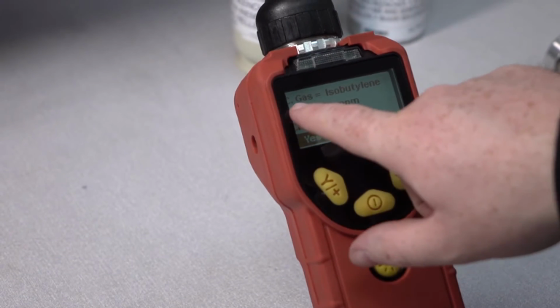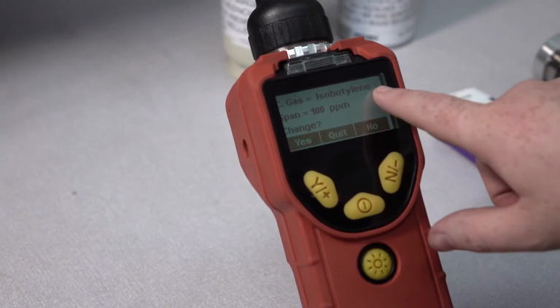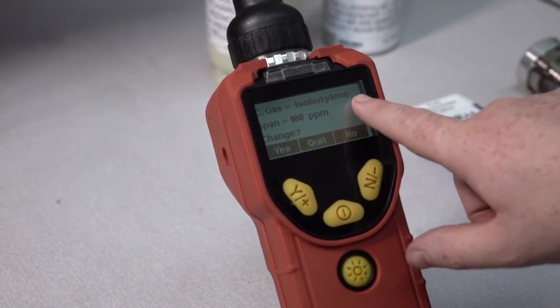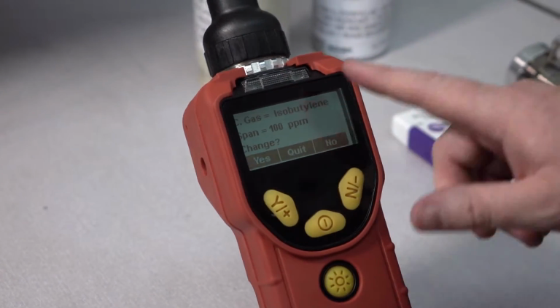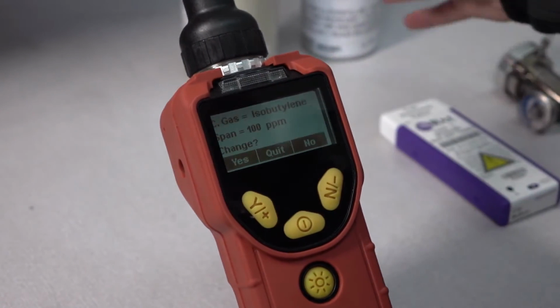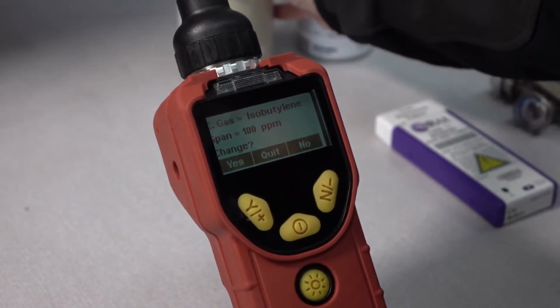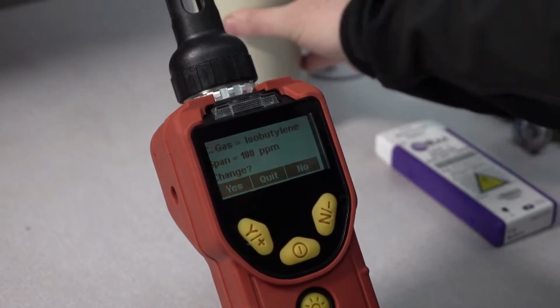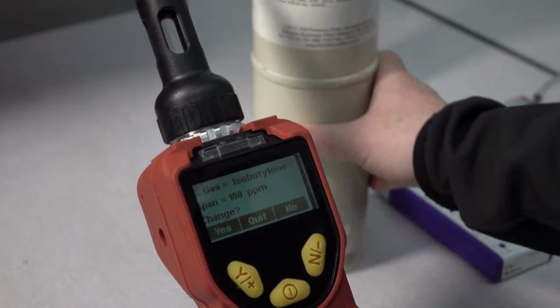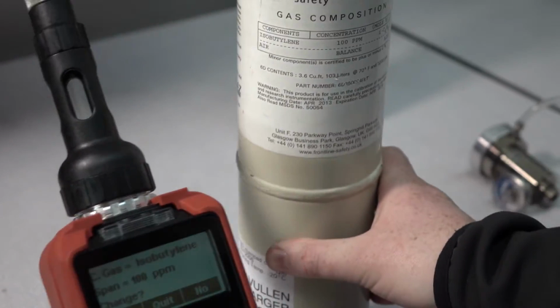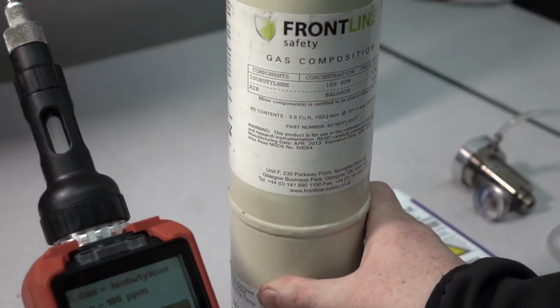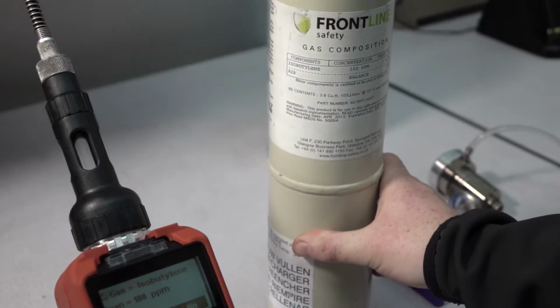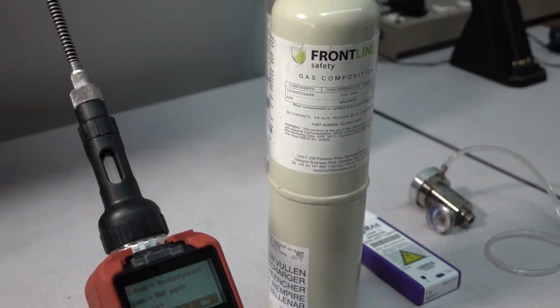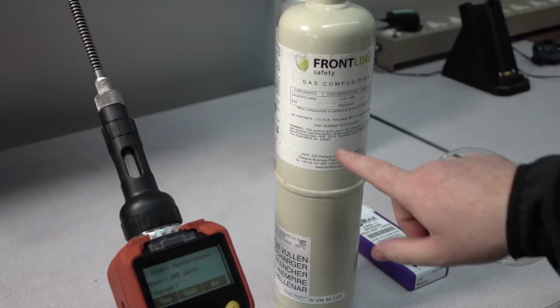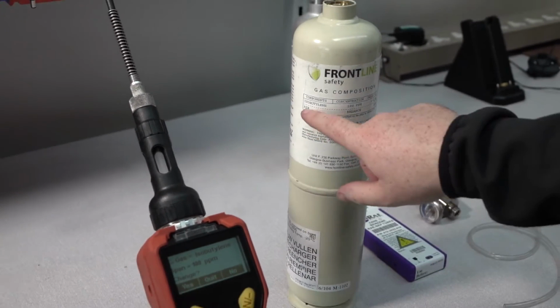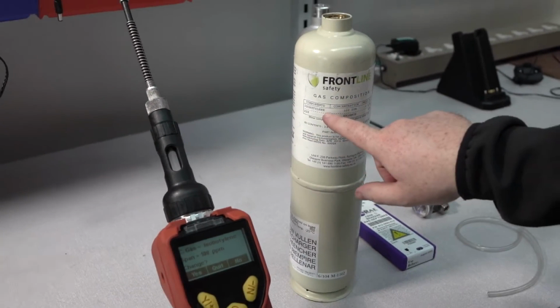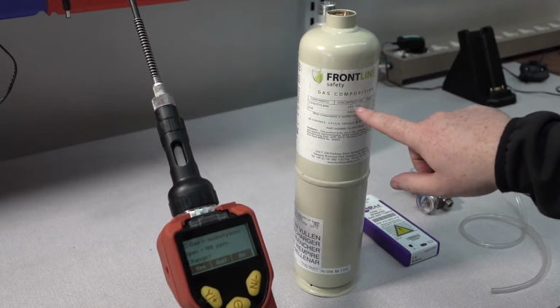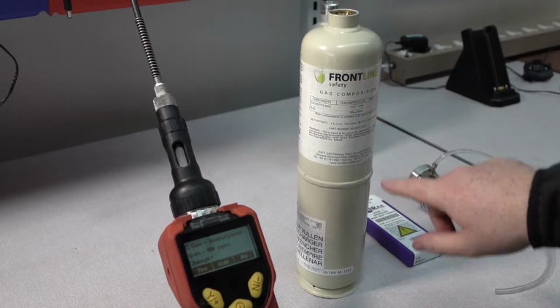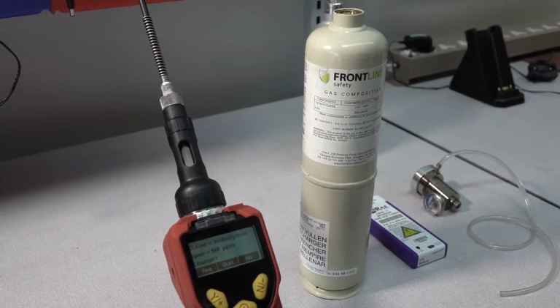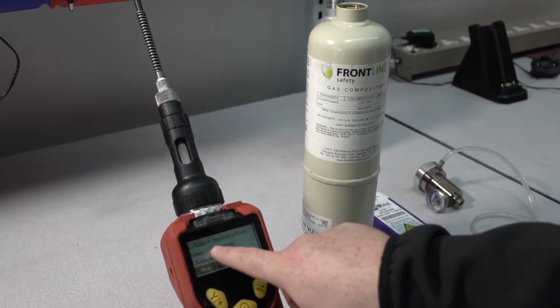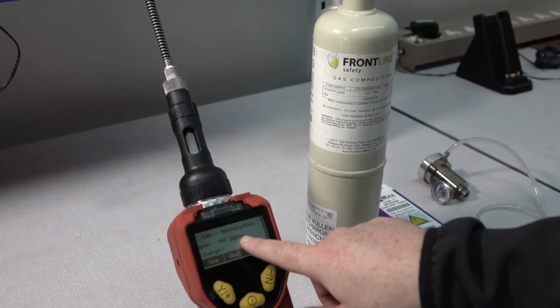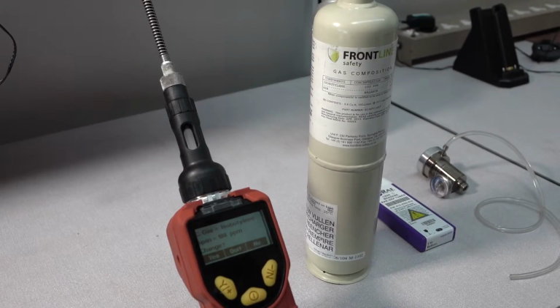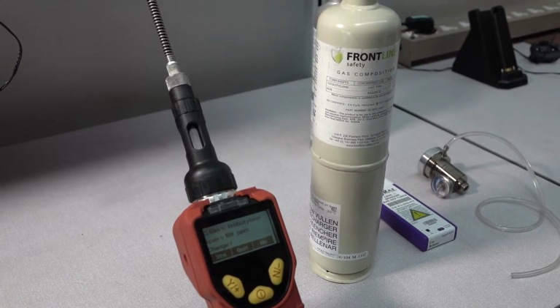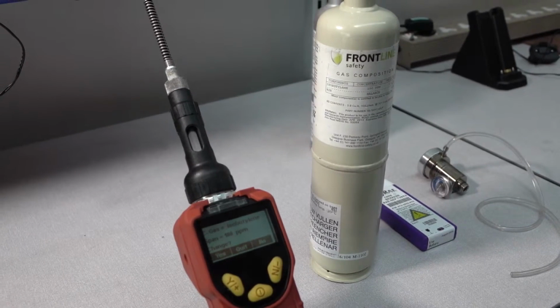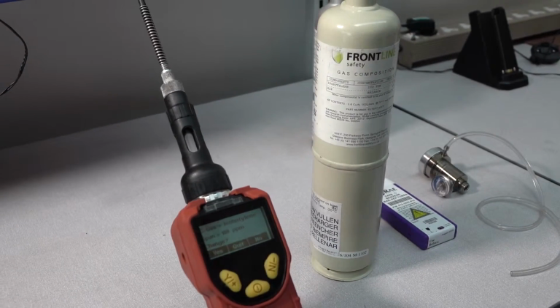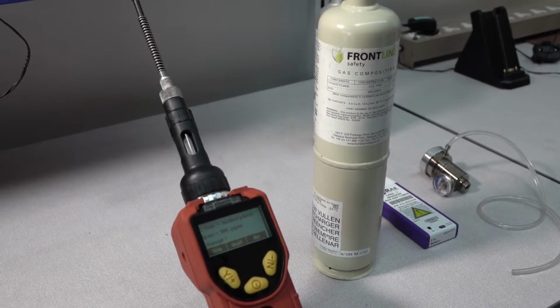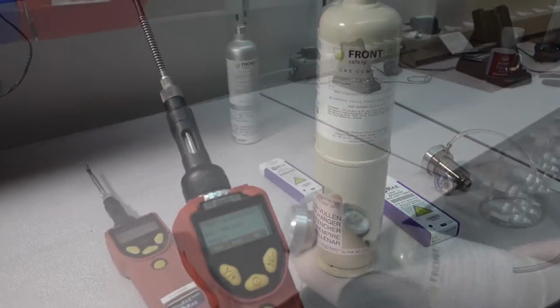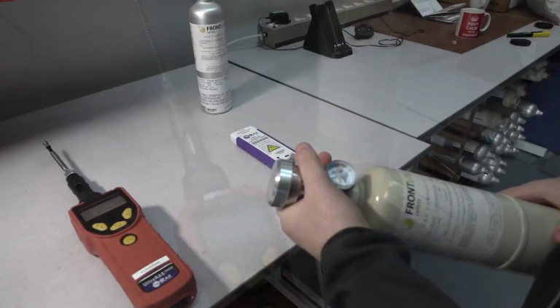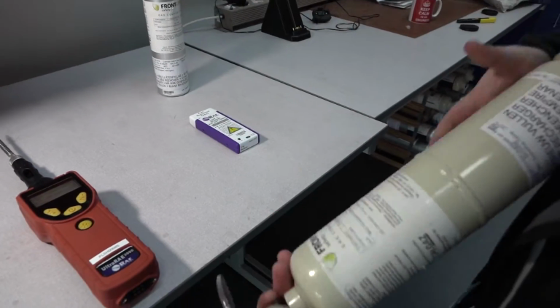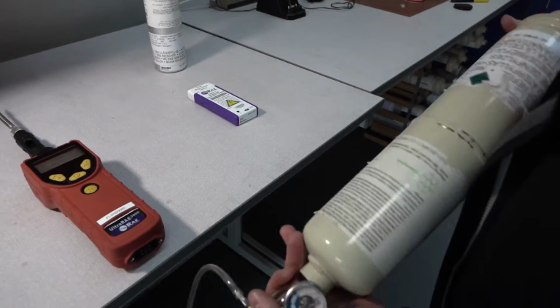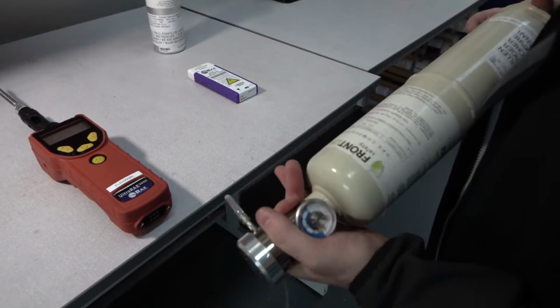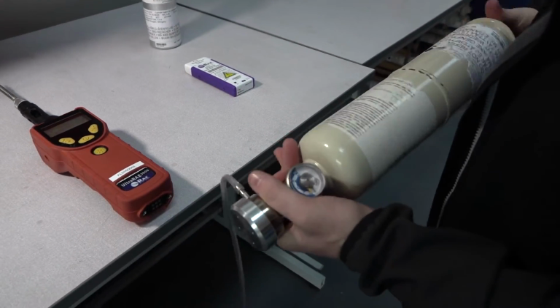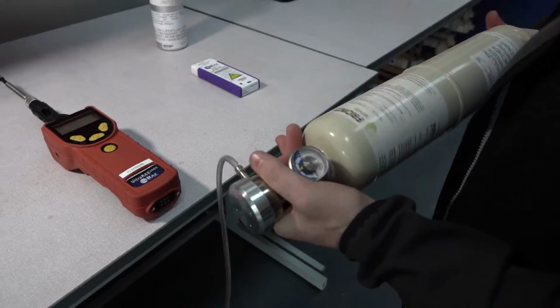Make sure that the calibration gas you're using contains the correct quantity of gas required by the device. In this case, isobutylene of 100 ppm. You should also use a demand flow regulator and a piece of tubing.